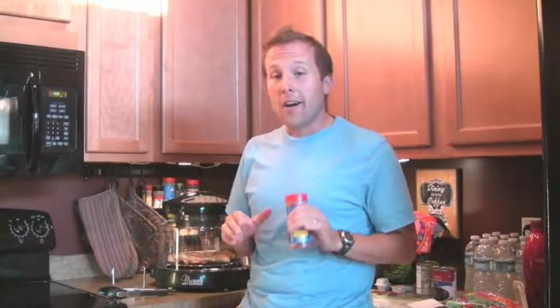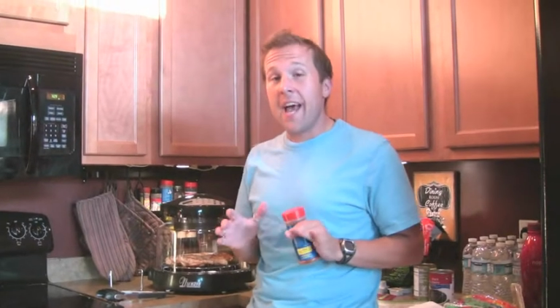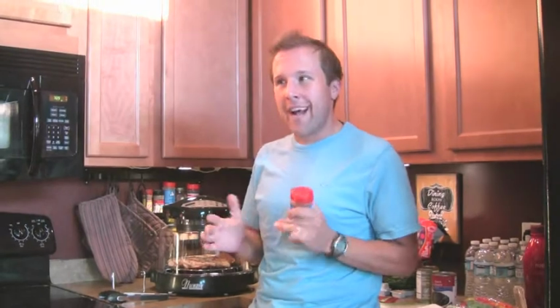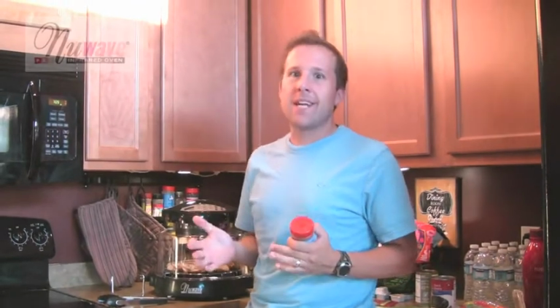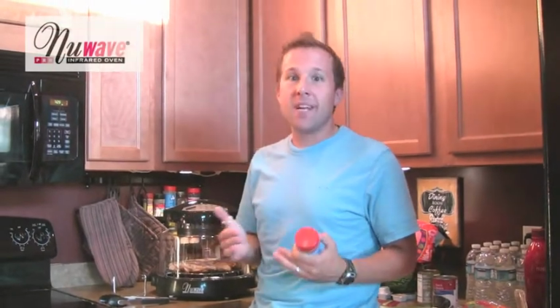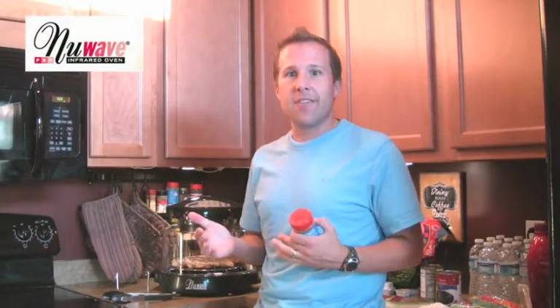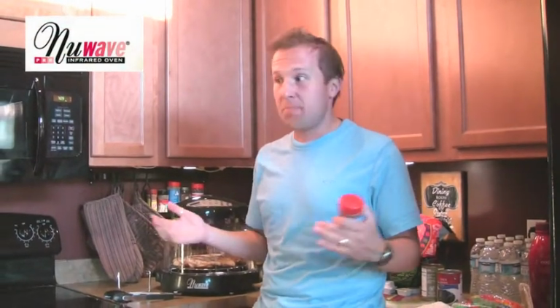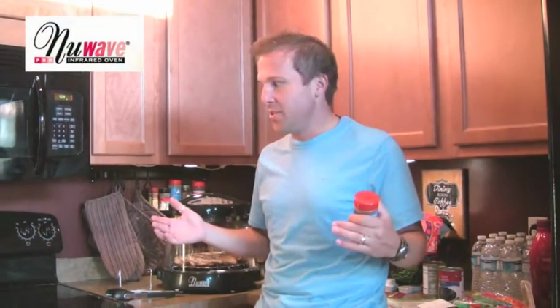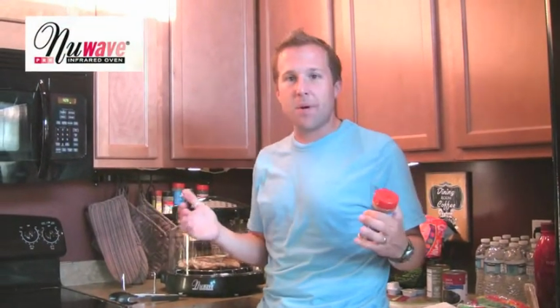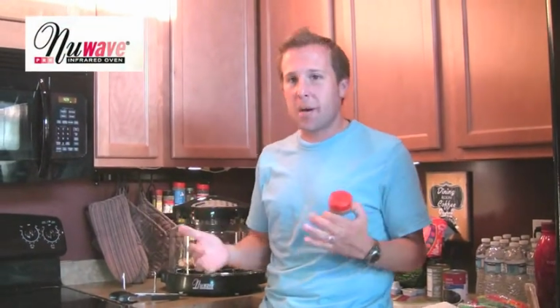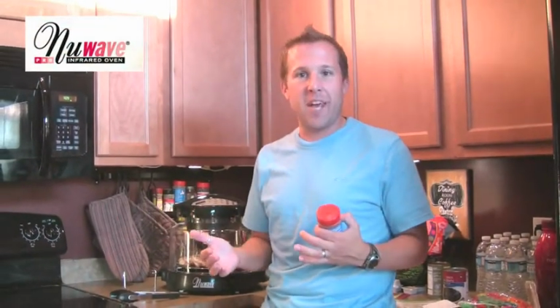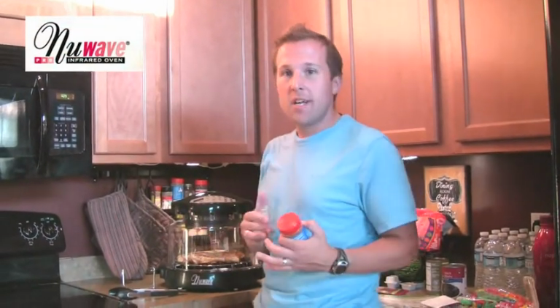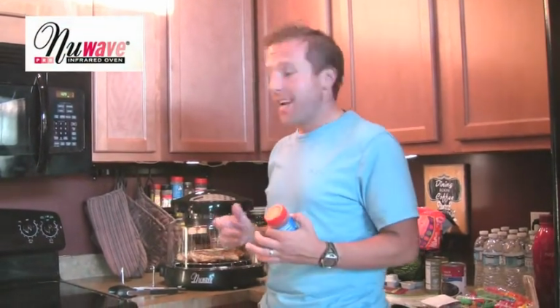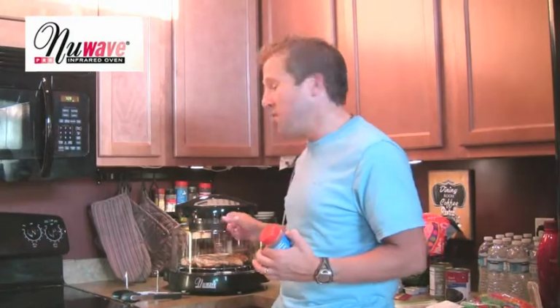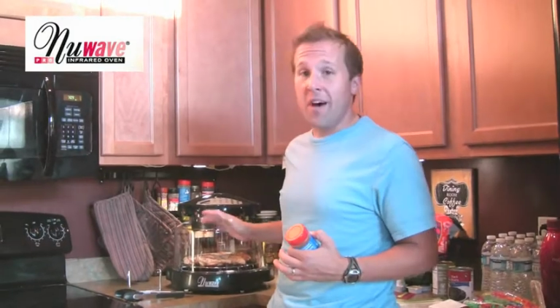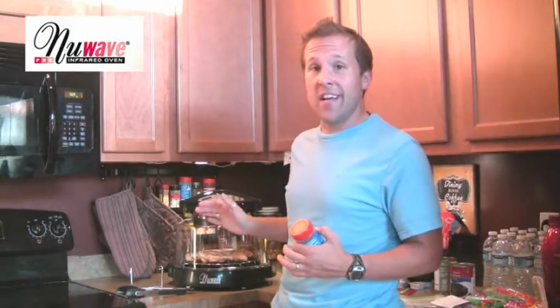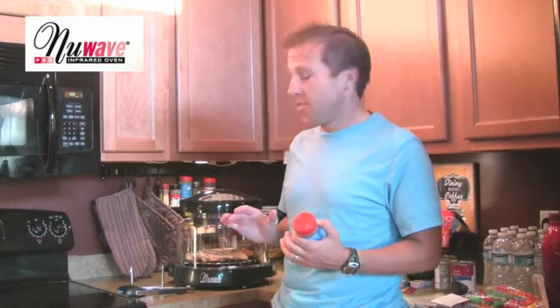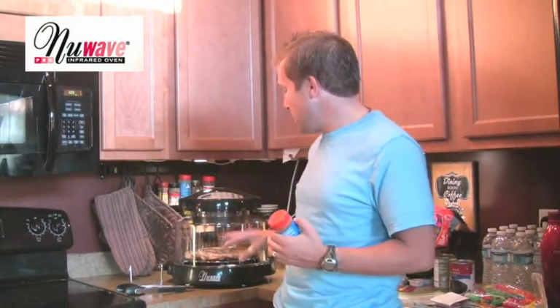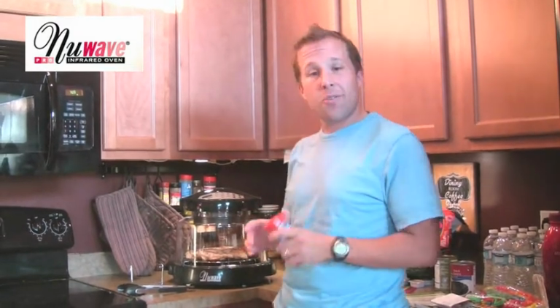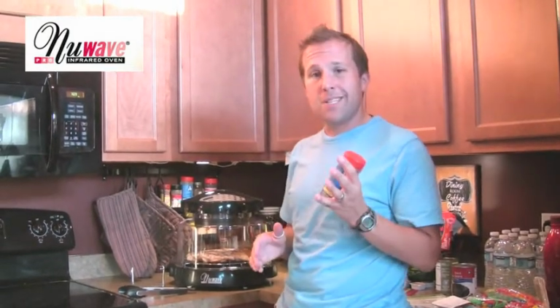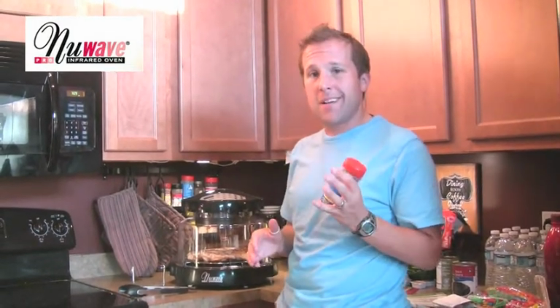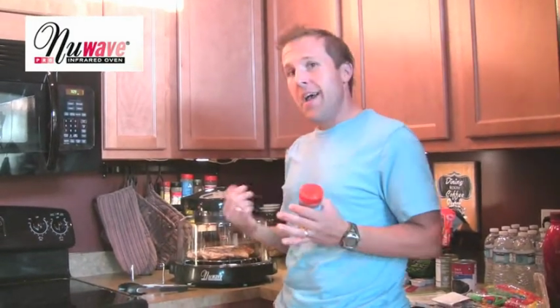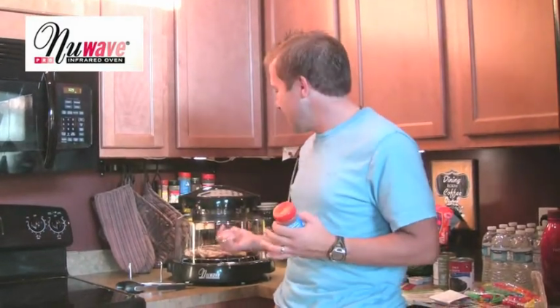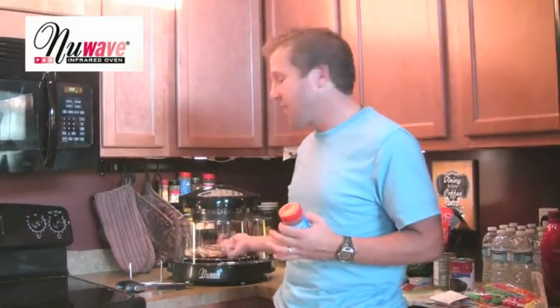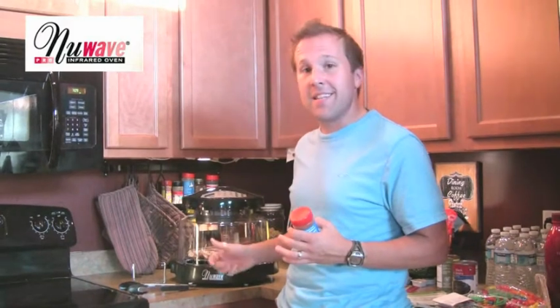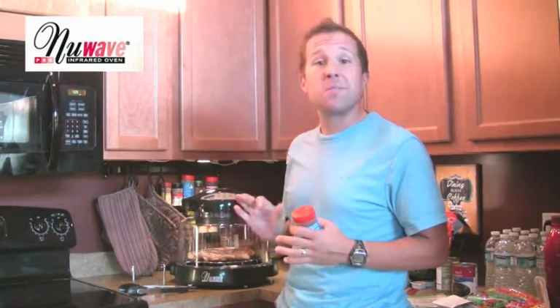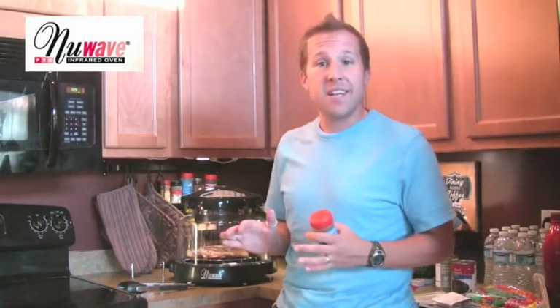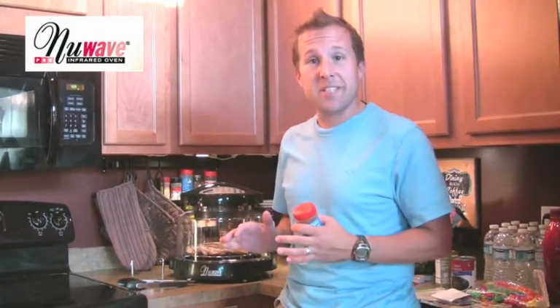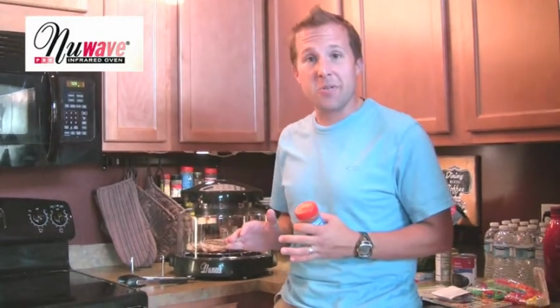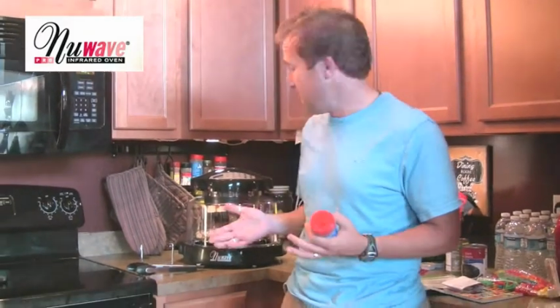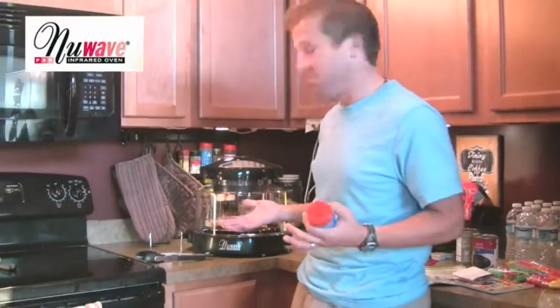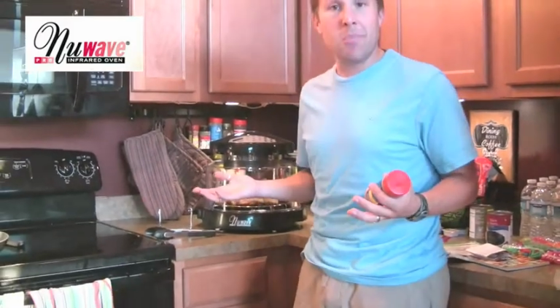All right, so tonight, kind of running out of time, didn't have a lot of space to do things. I just got back from vacation, so I decided to use the New Wave Oven tonight. I threw in some chicken, threw a couple of spices on, and I just did the first 10 minutes. It looks amazing. So we're going to see how this goes in just a little bit.